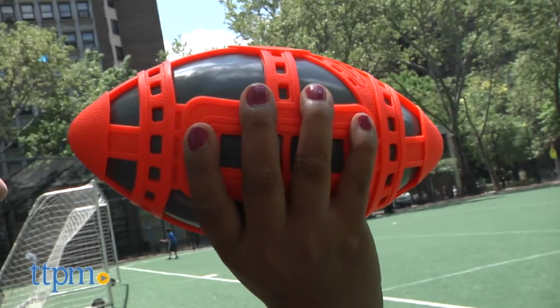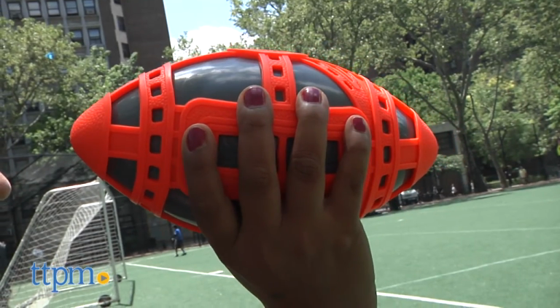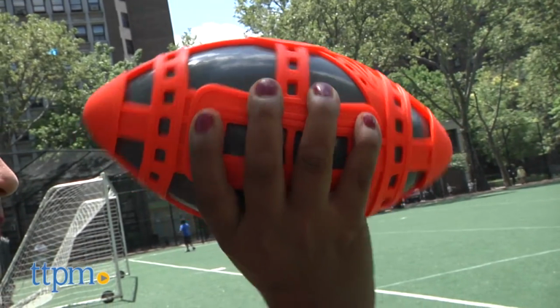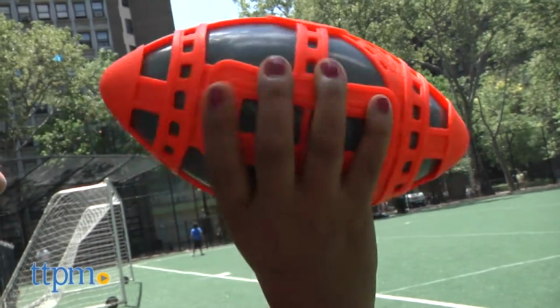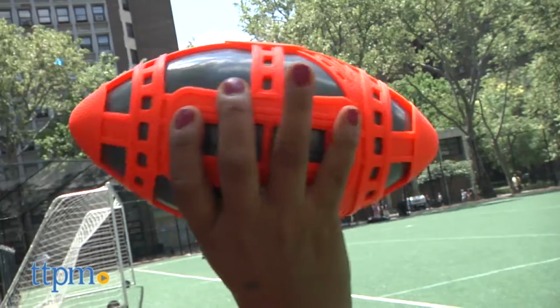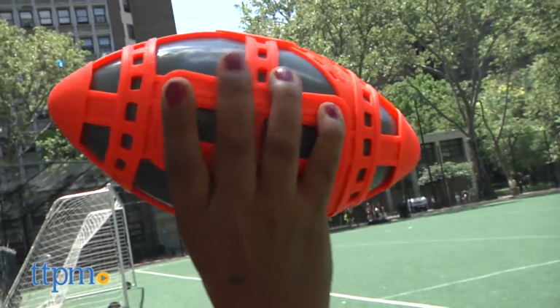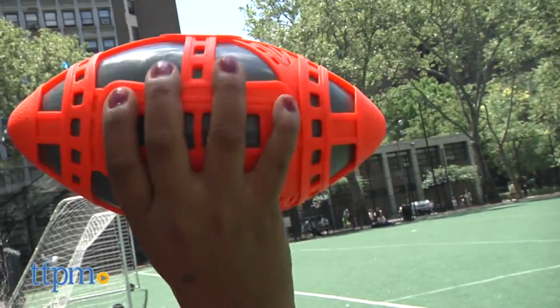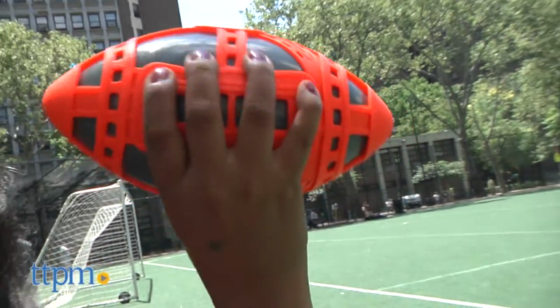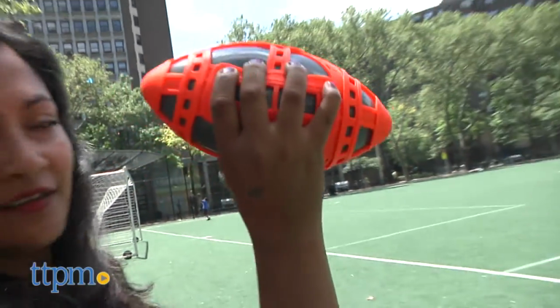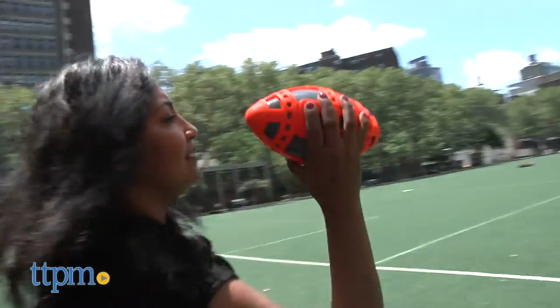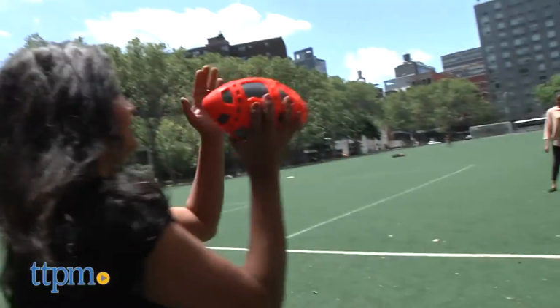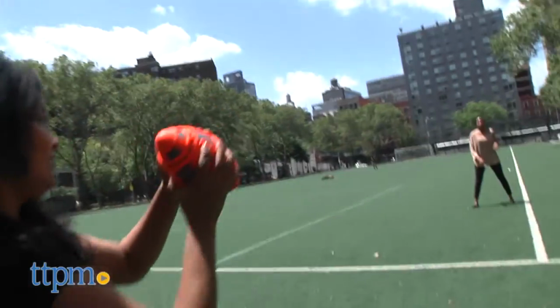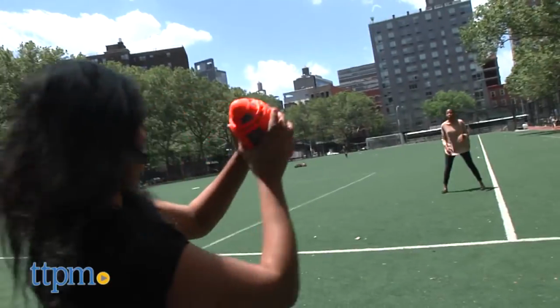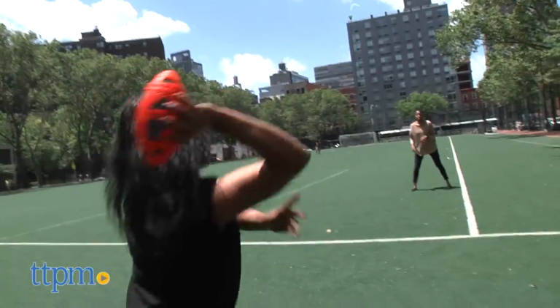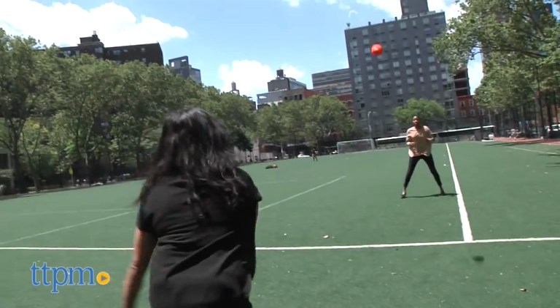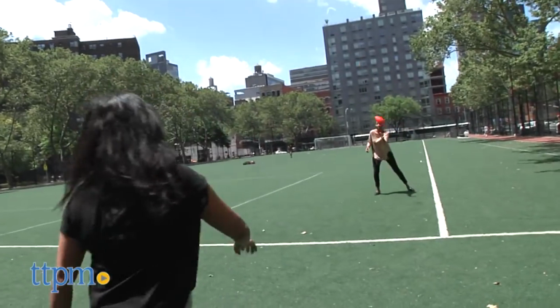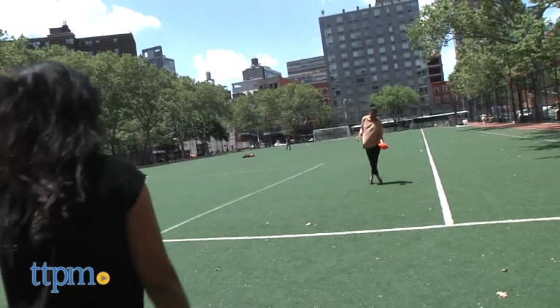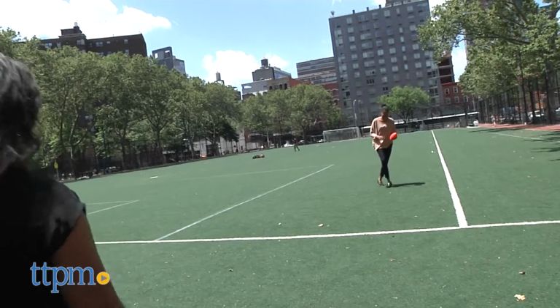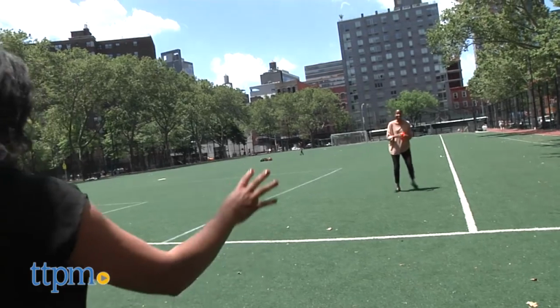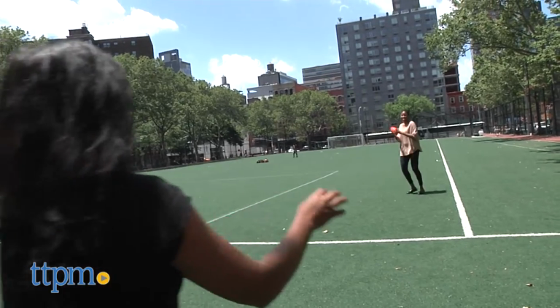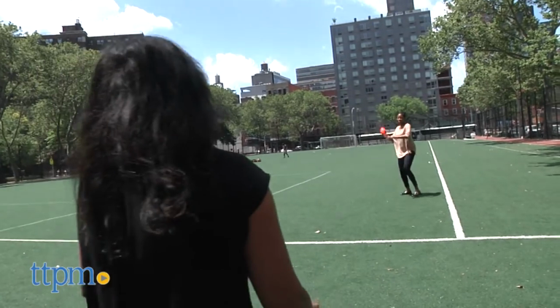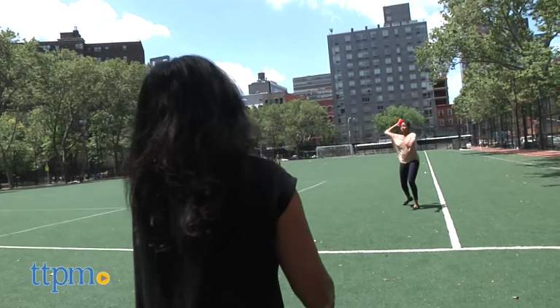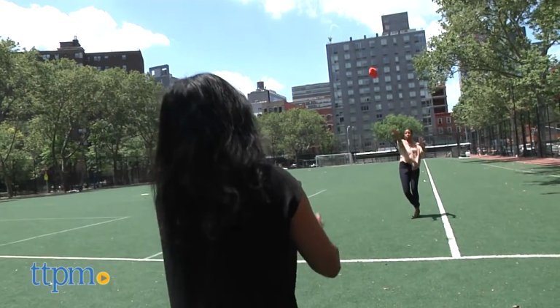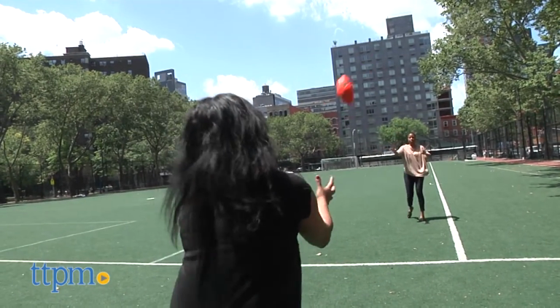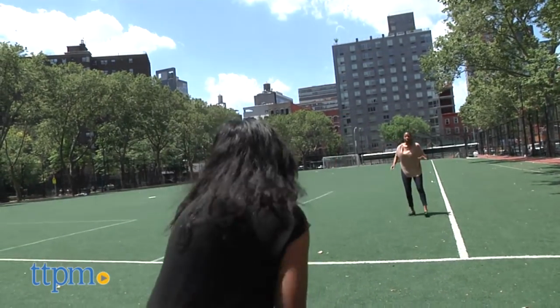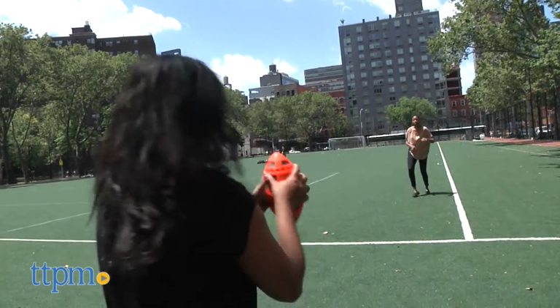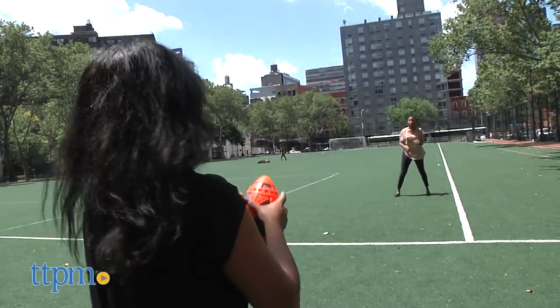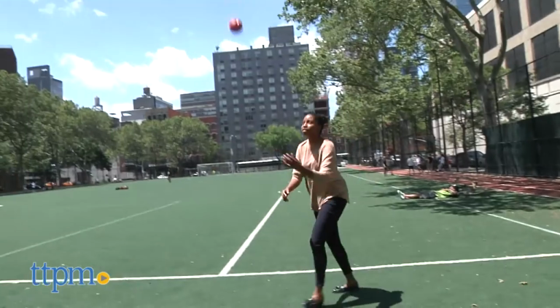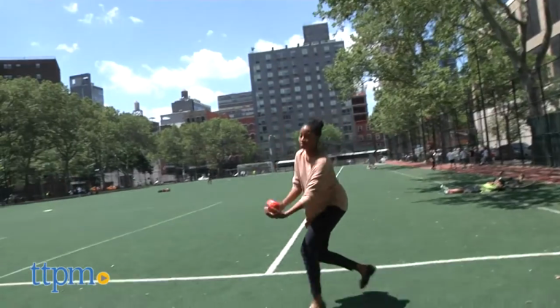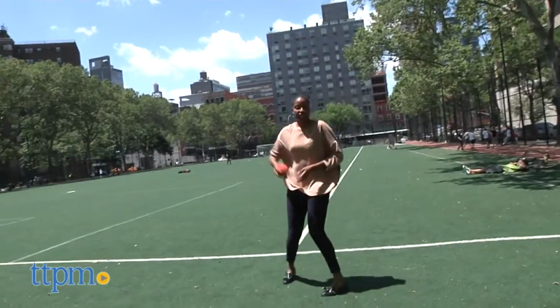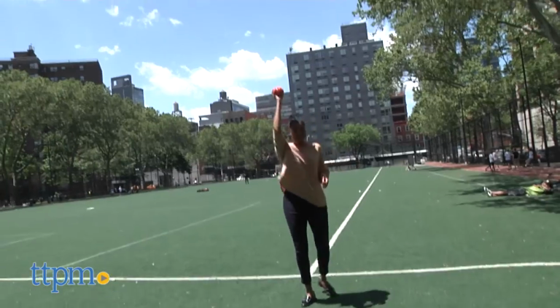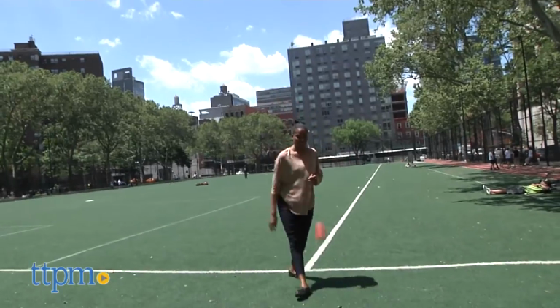These Easy Grip Balls have a stretchy outer web combined with a durable, inflatable inner ball, which provides high-bounce performance with a great grip and a fun, colorful, unique look. These balls are soft yet tough and are easy to catch, throw and kick.